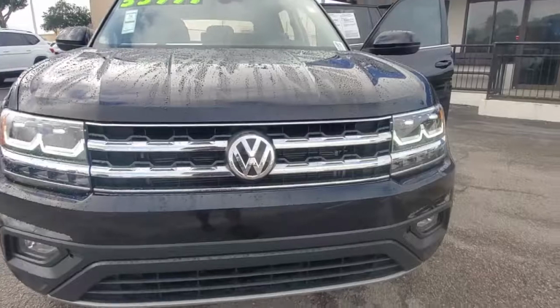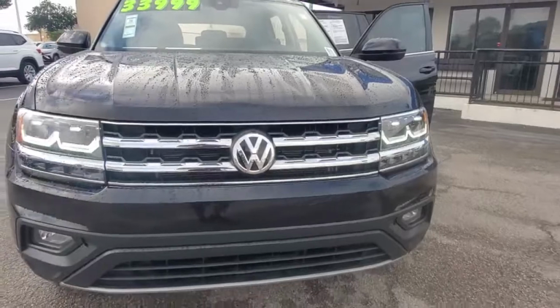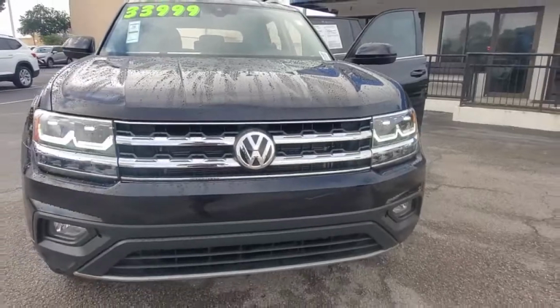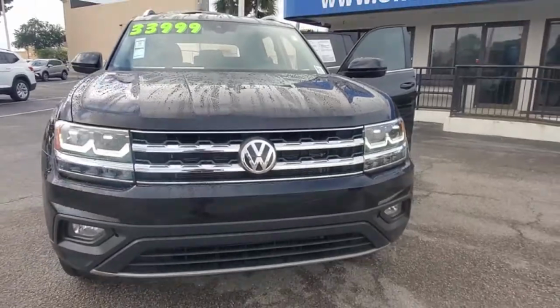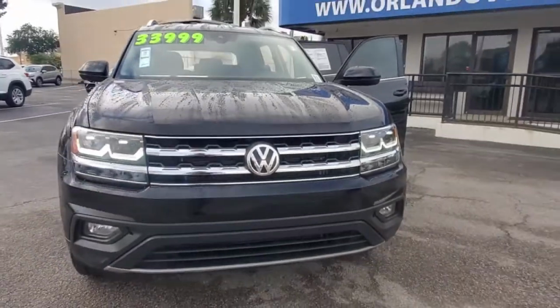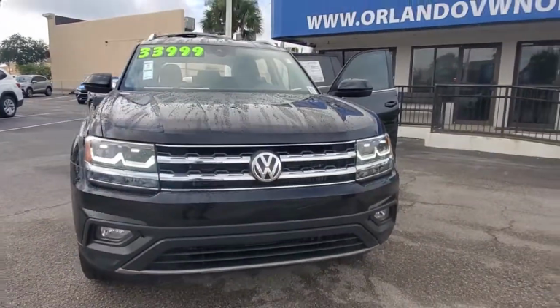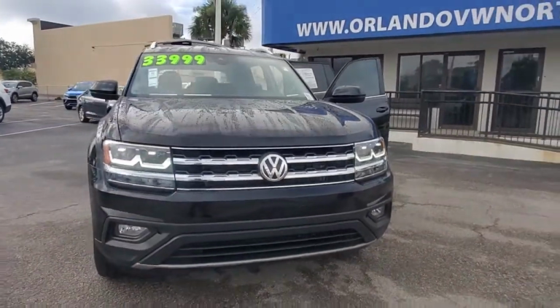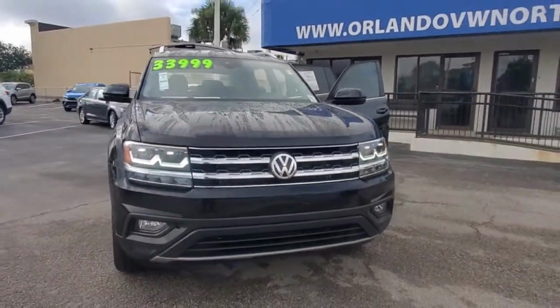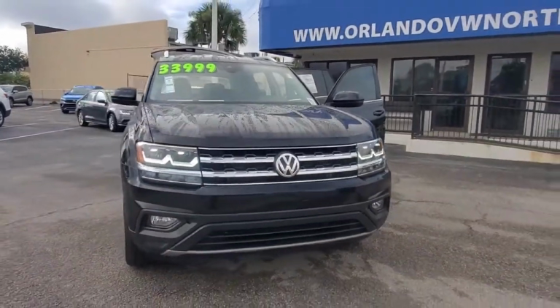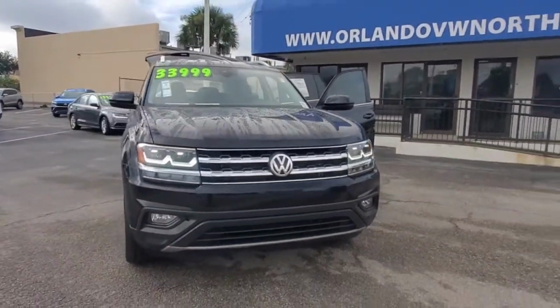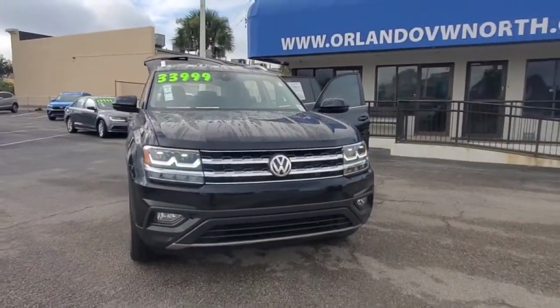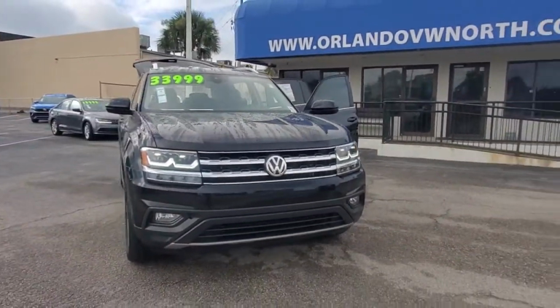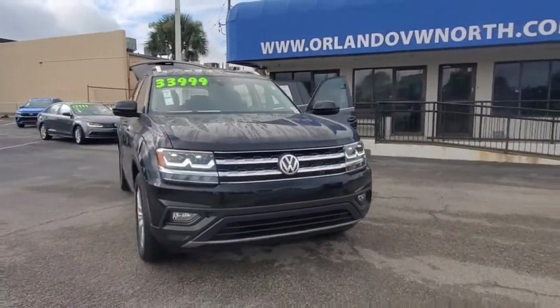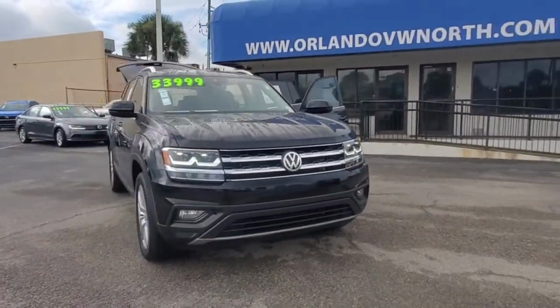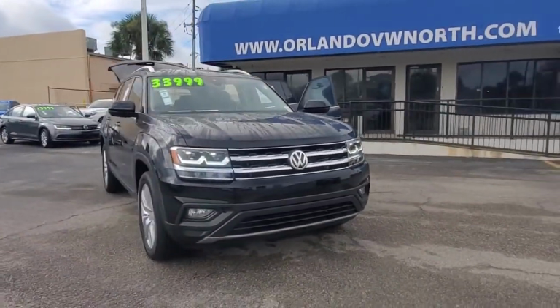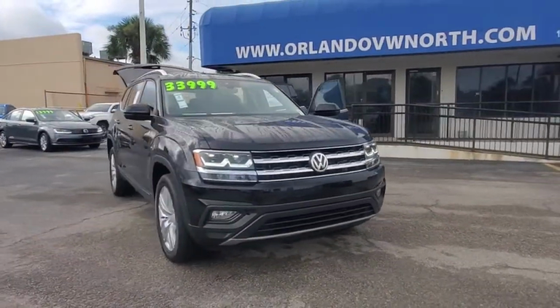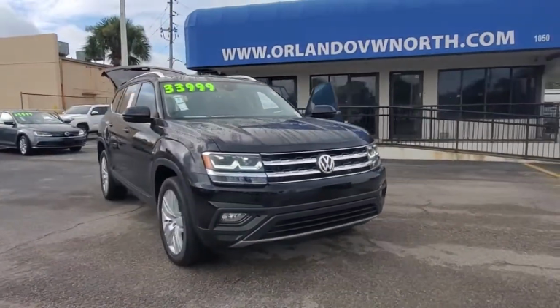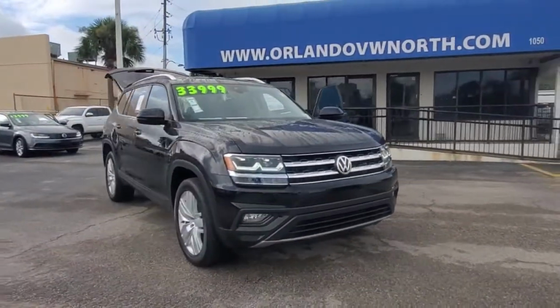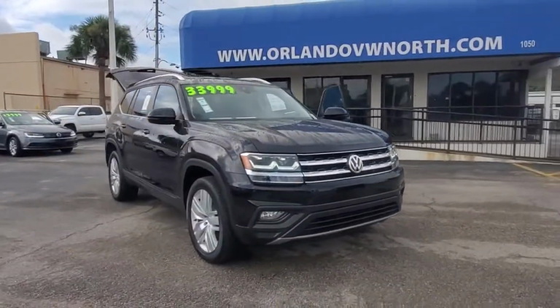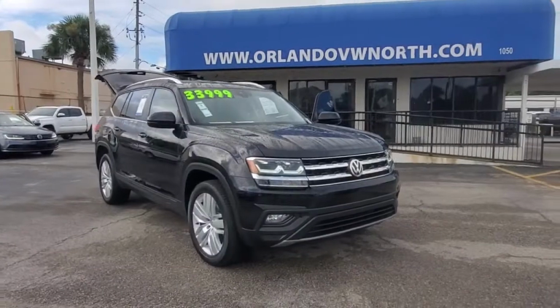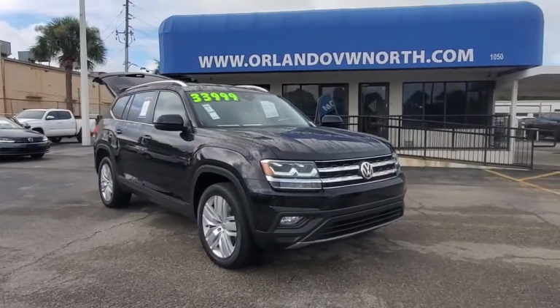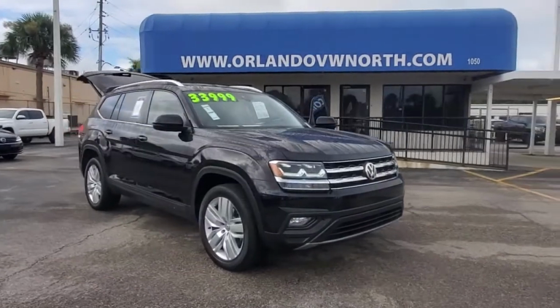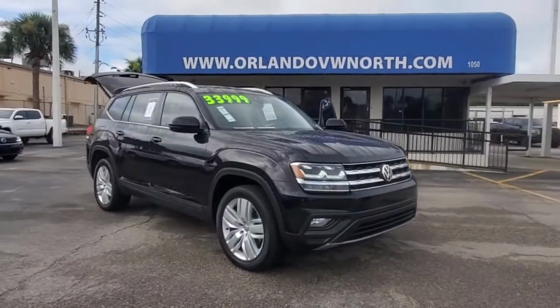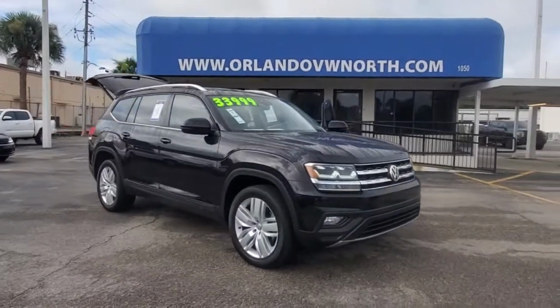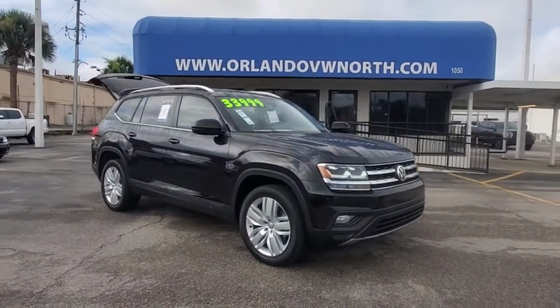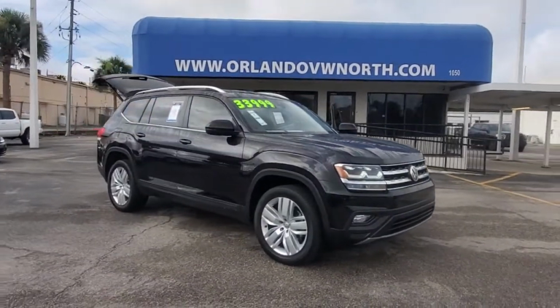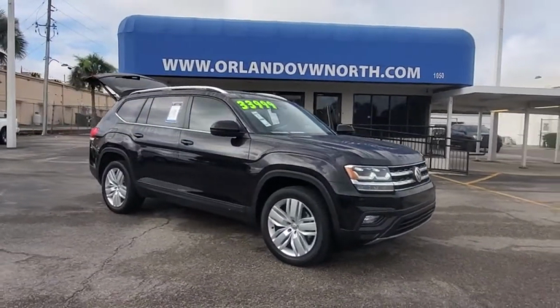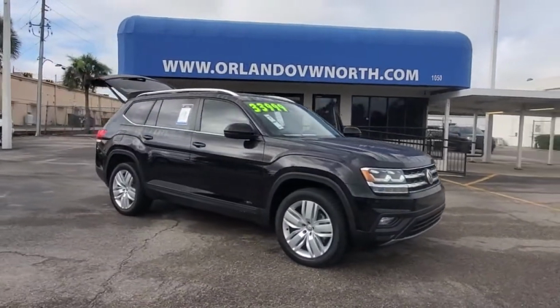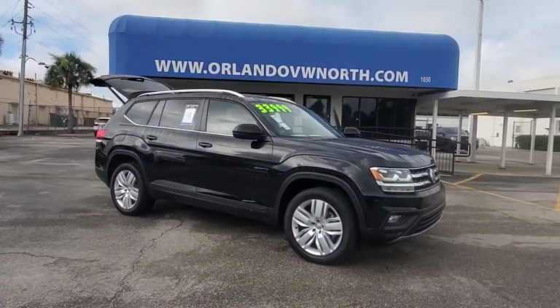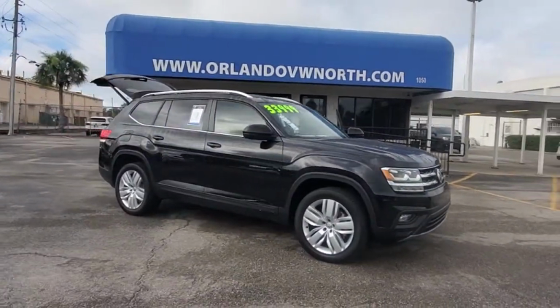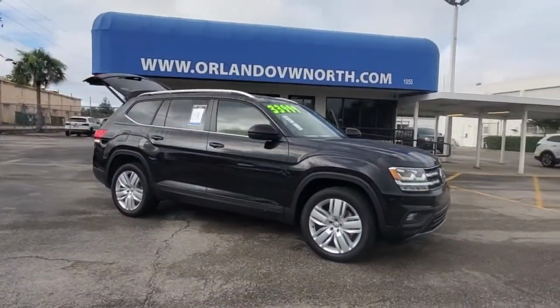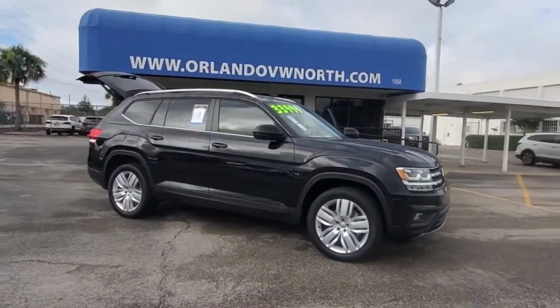Check out this 2019 Volkswagen Atlas. This vehicle still has fewer than 35,000 miles on the clock, so it won't last long.